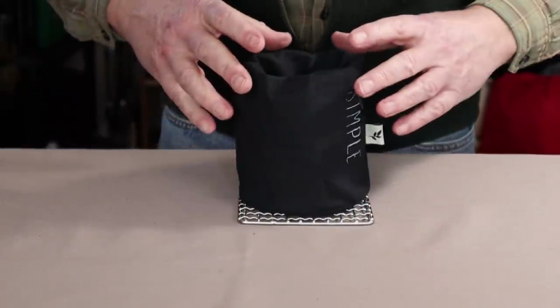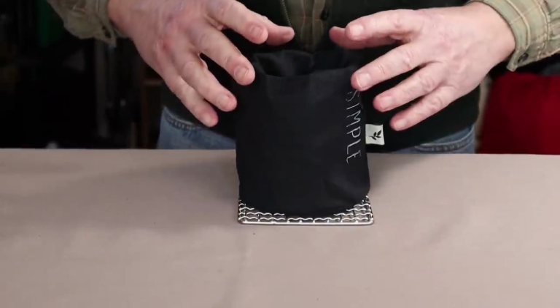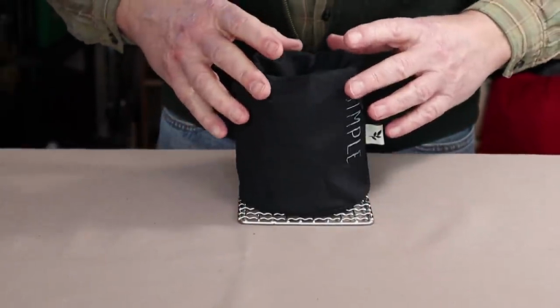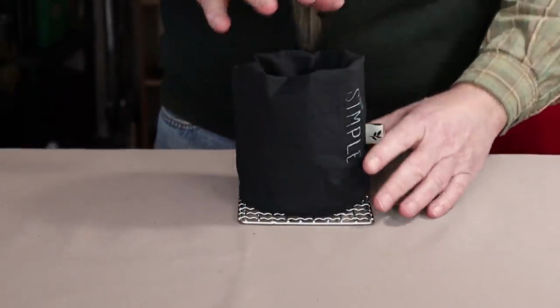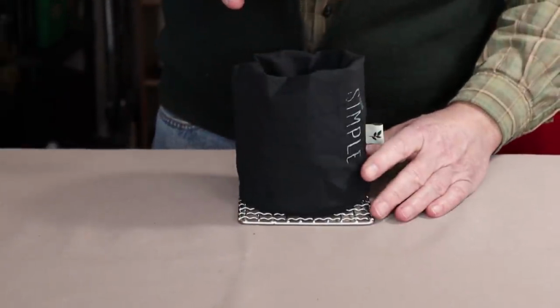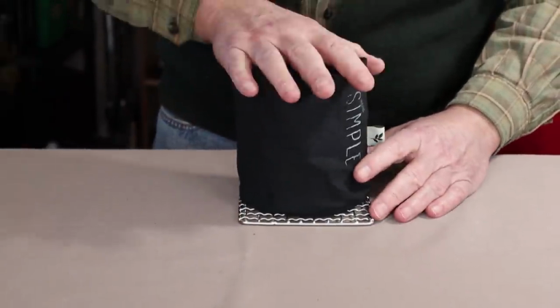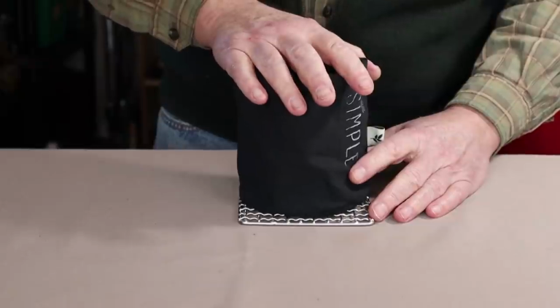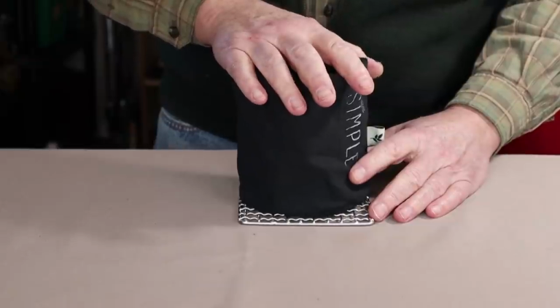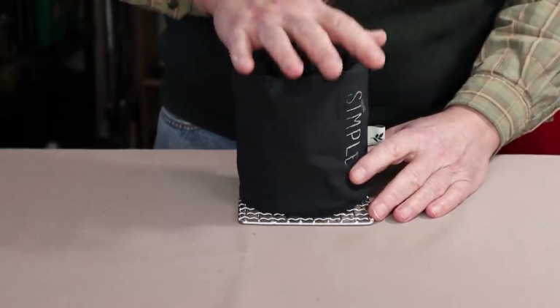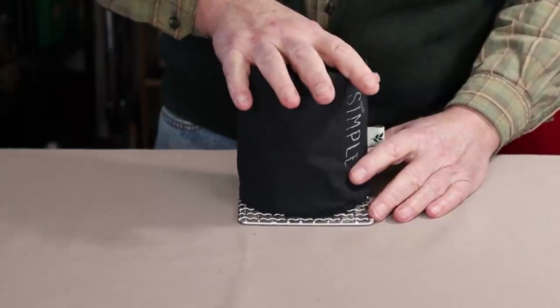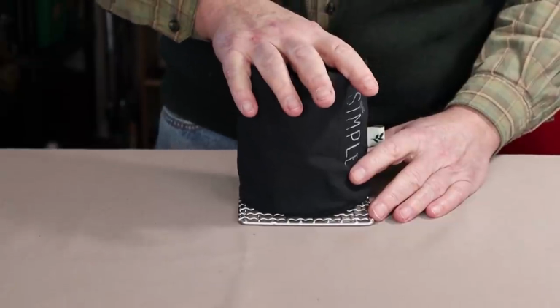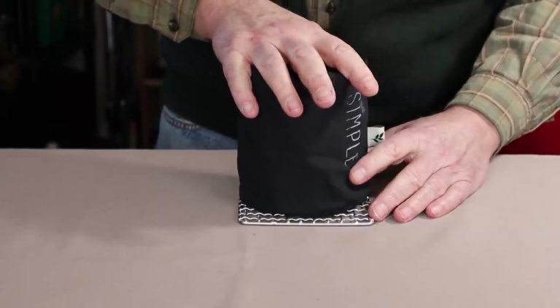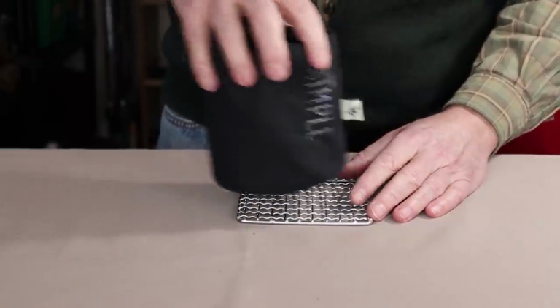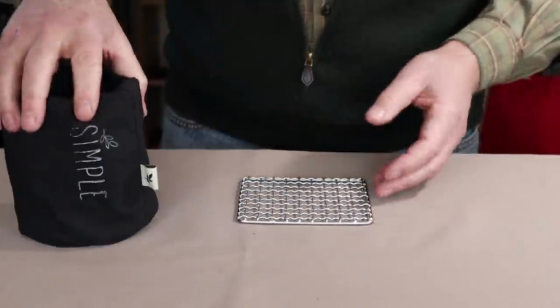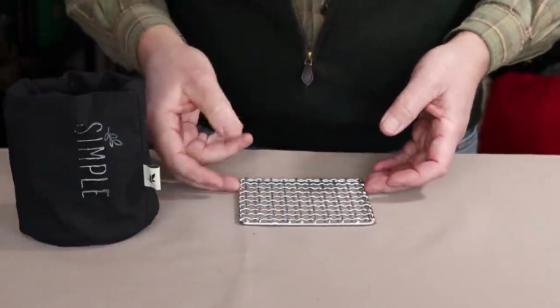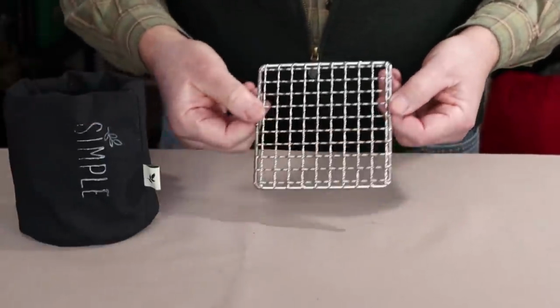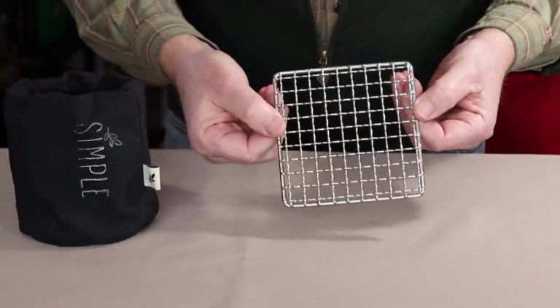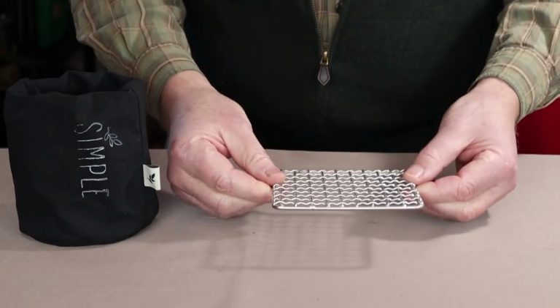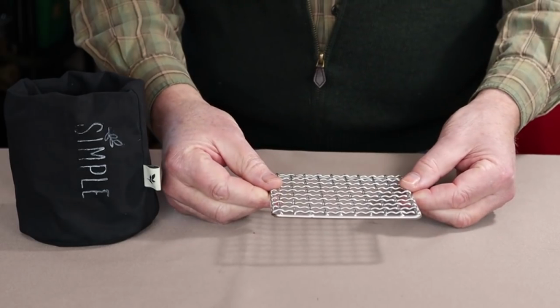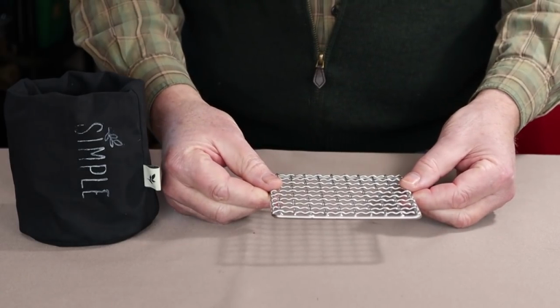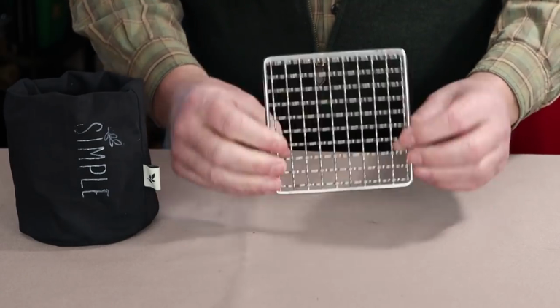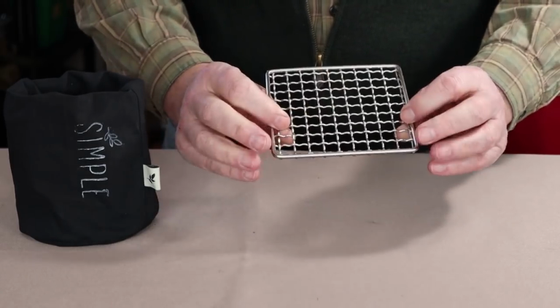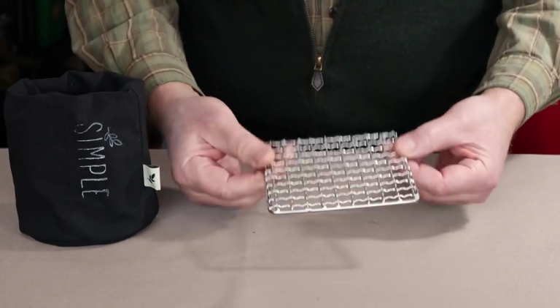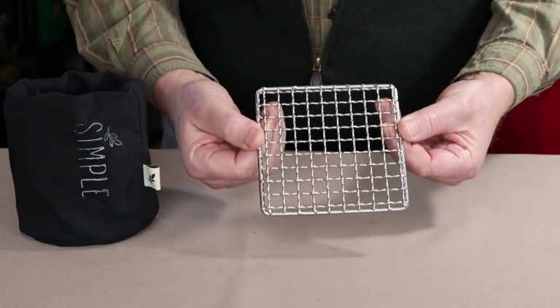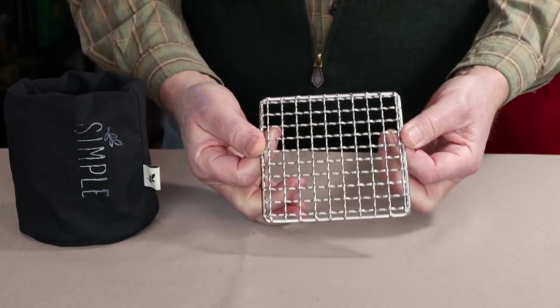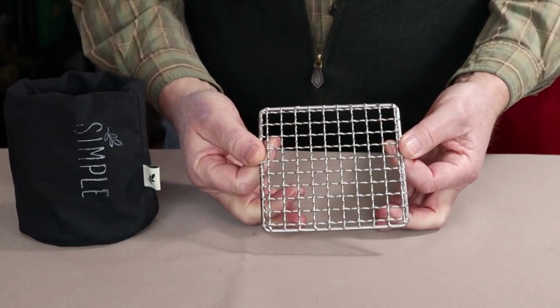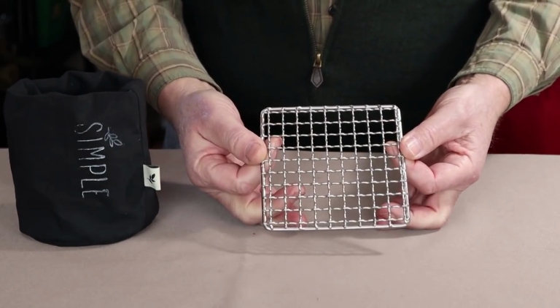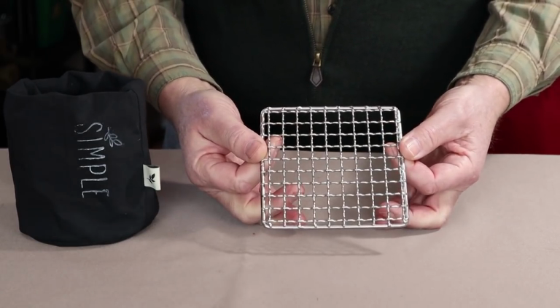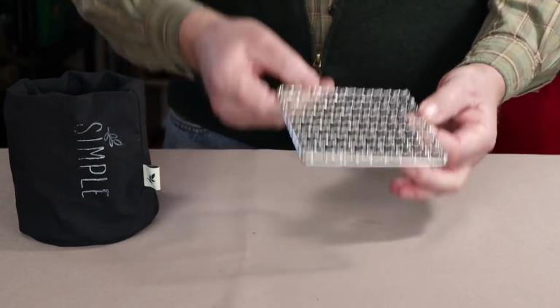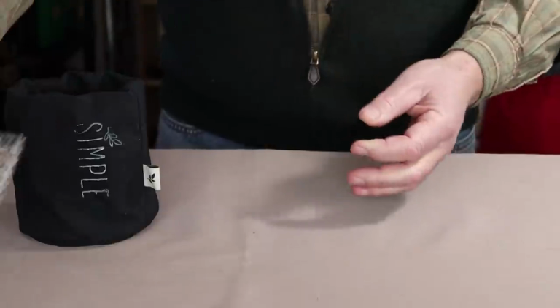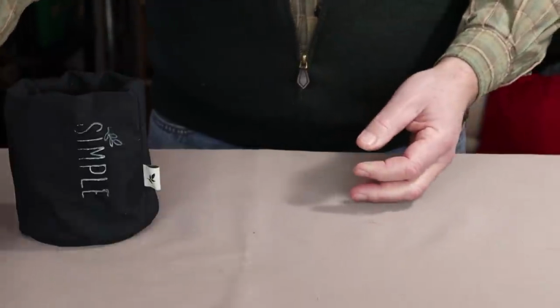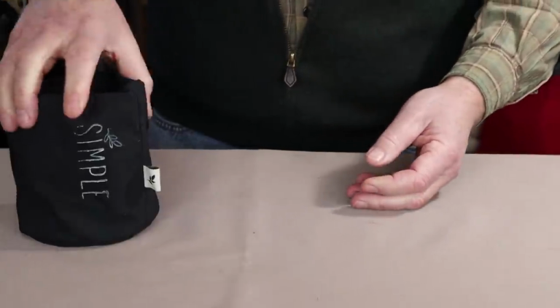What I received was the stove inside of this nice lightweight cotton sack. Along with it, Mac sent one of his small grates, which is really quite nice. I'll show you how that can be used with the stove in a minute. Right now, I'm going to set it aside.